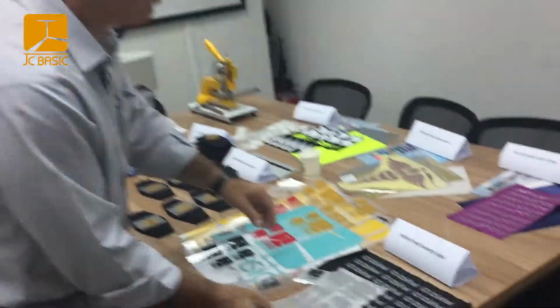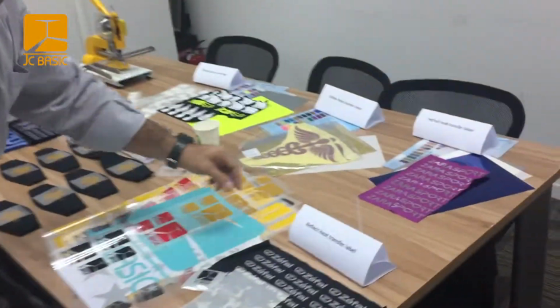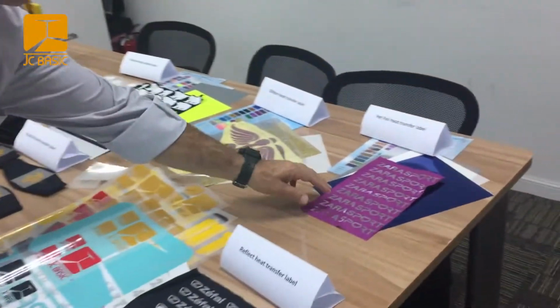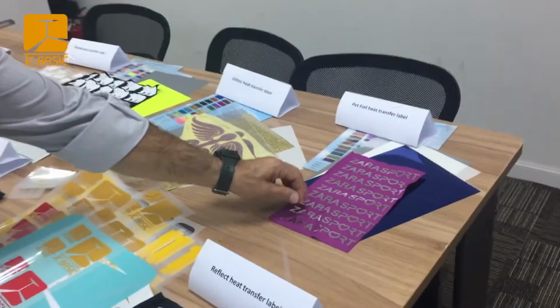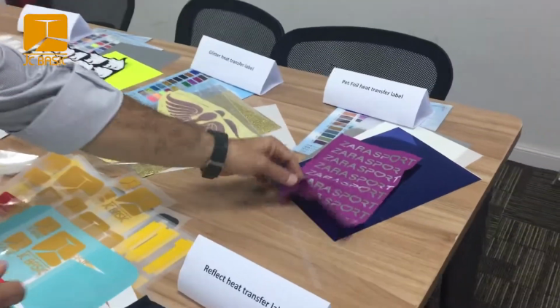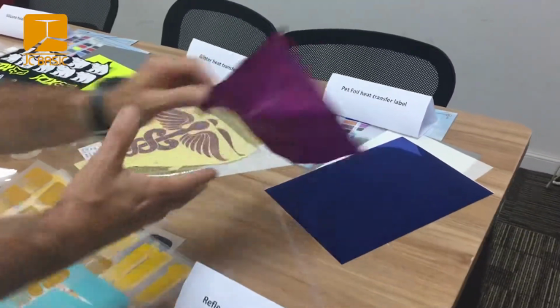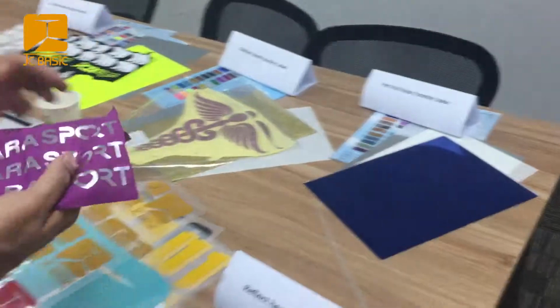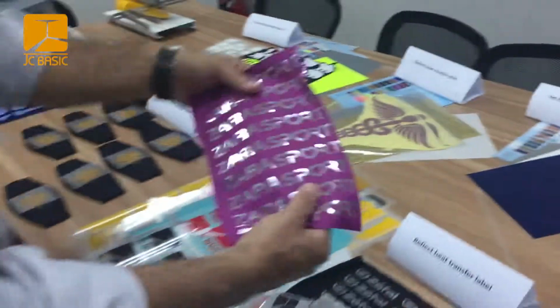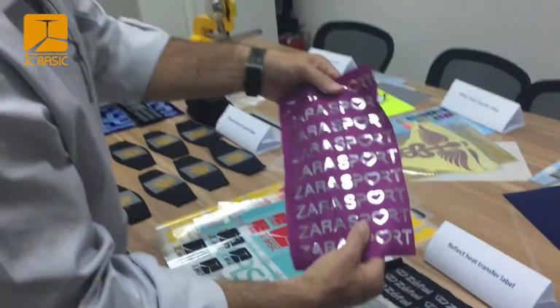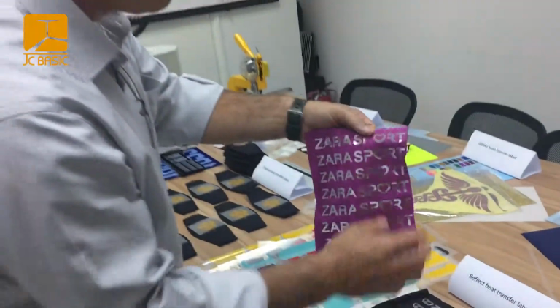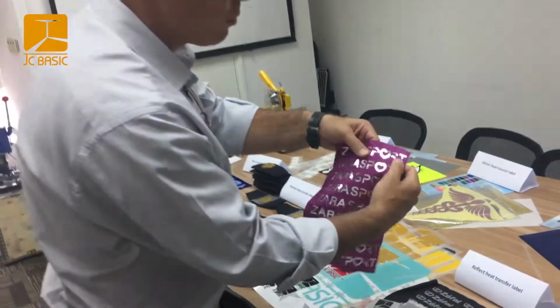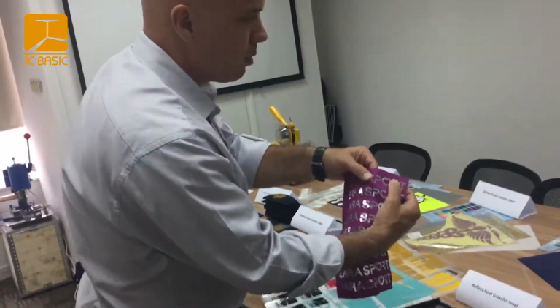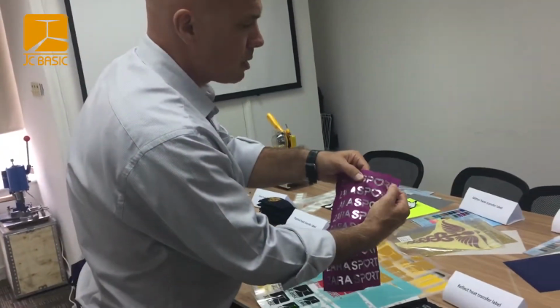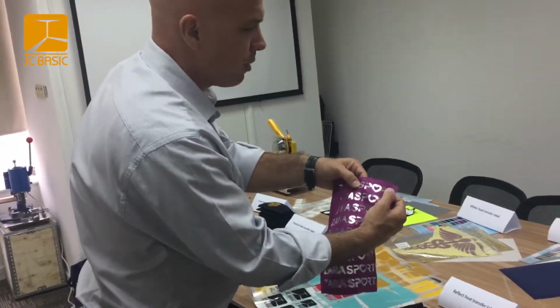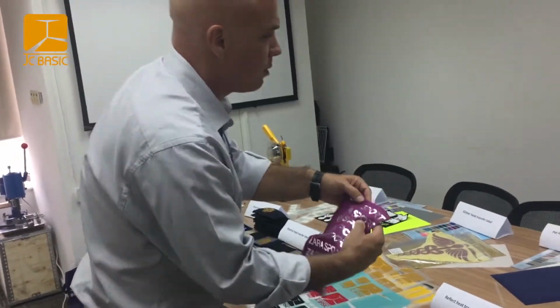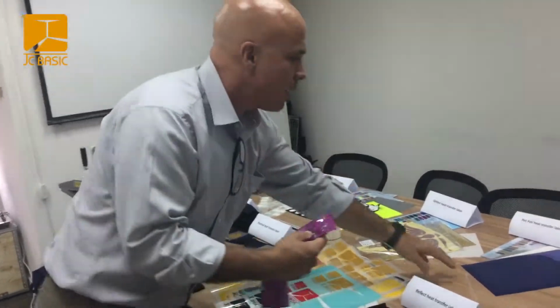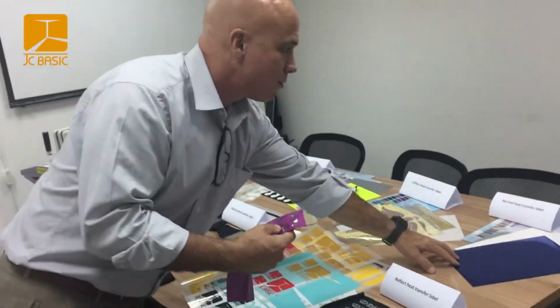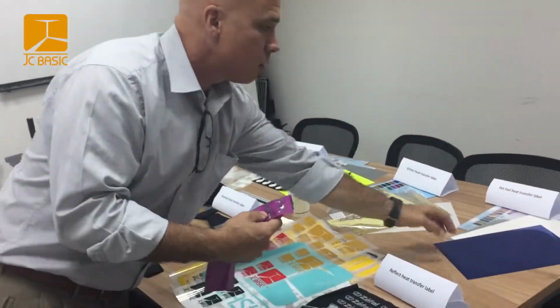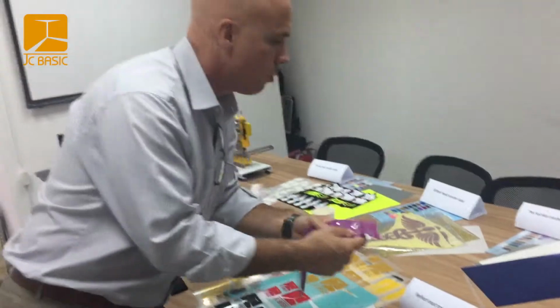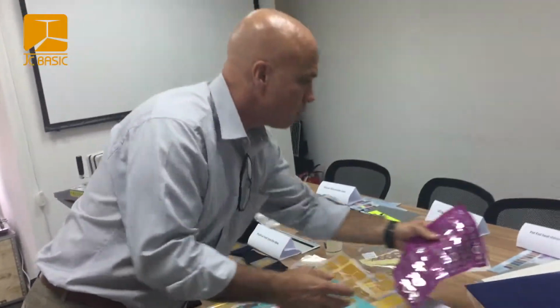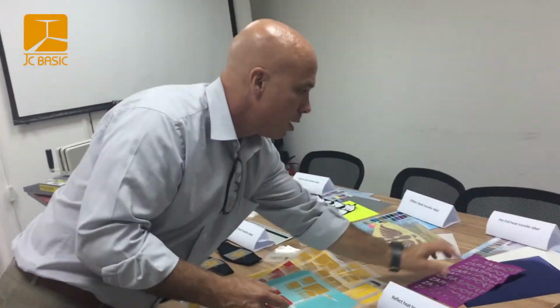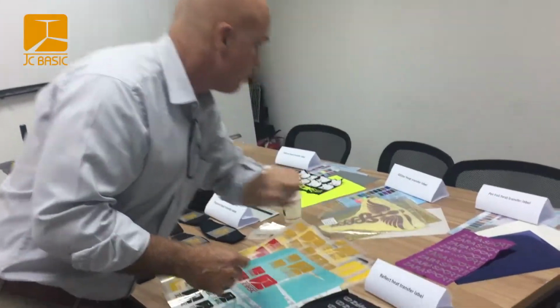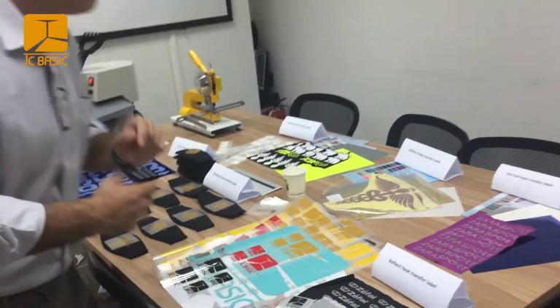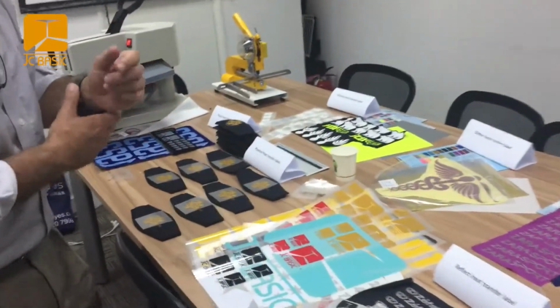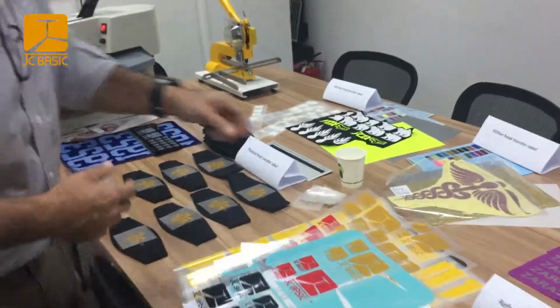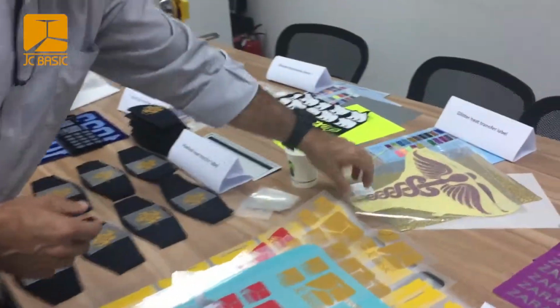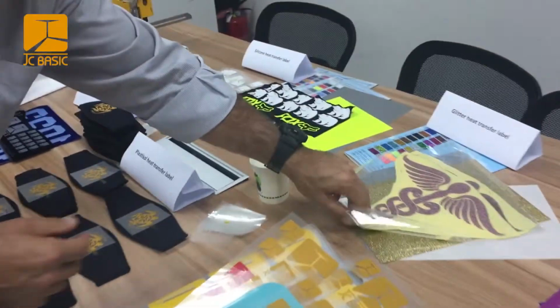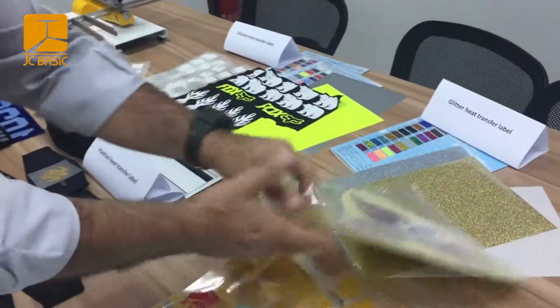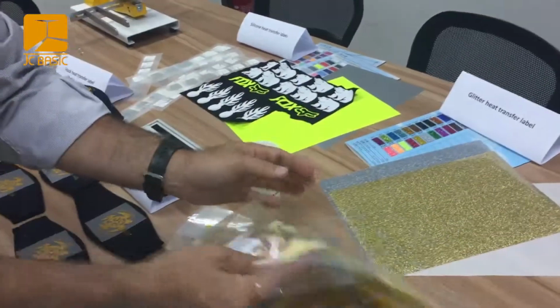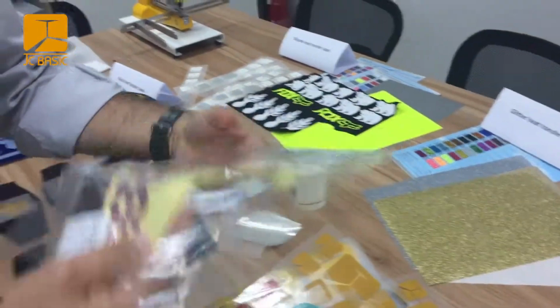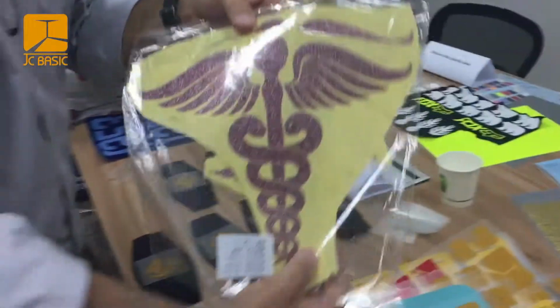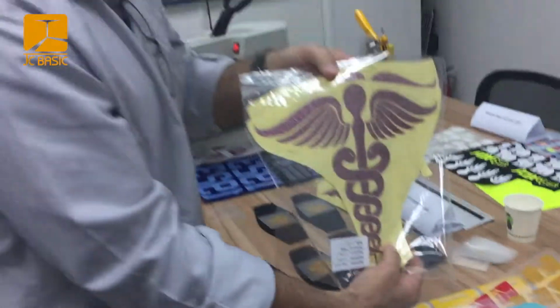We've also got this nice foil label and this has got really nice reflectivity — a variety of different colors of foil you can use. For fancier things they've got a really nice glitter label.